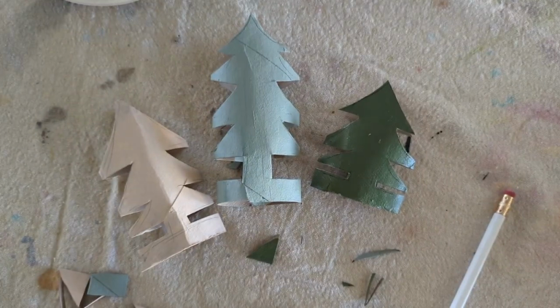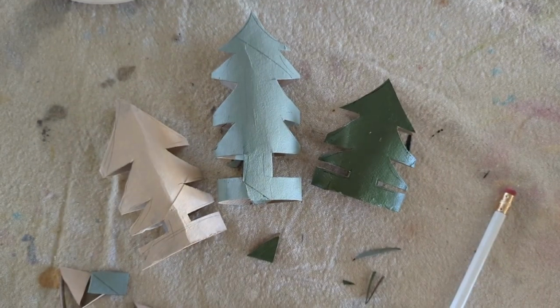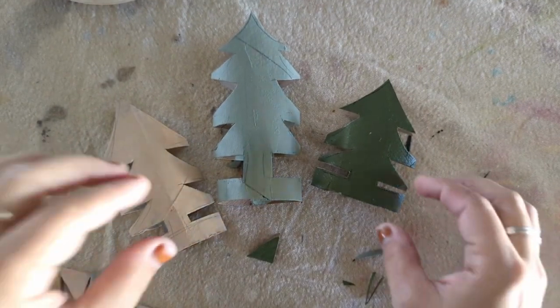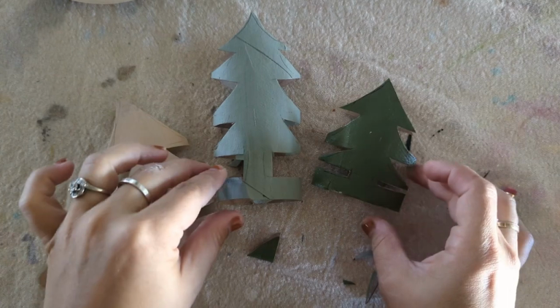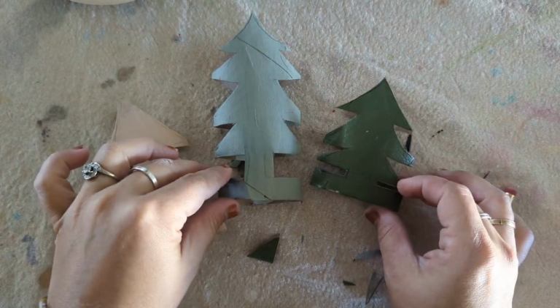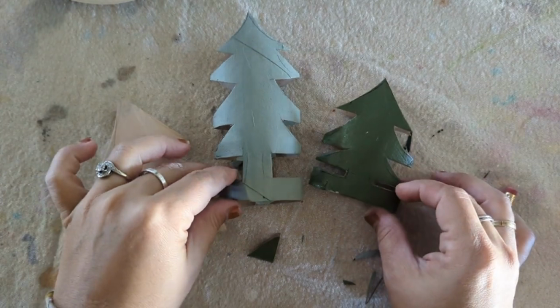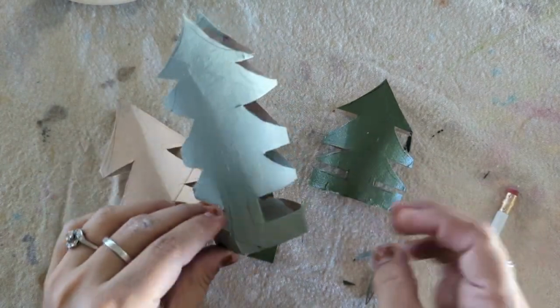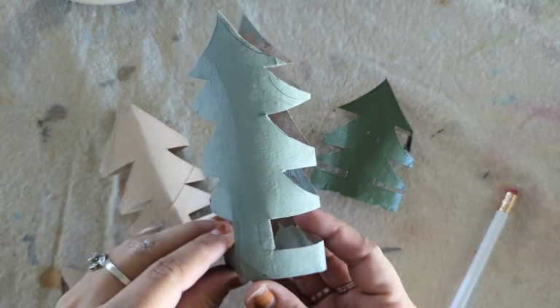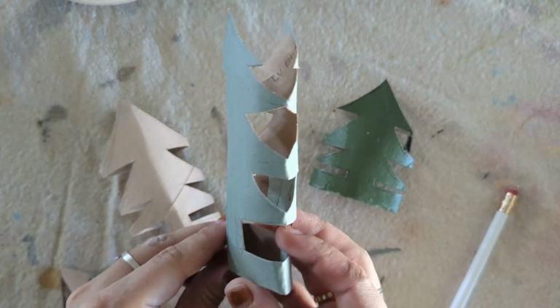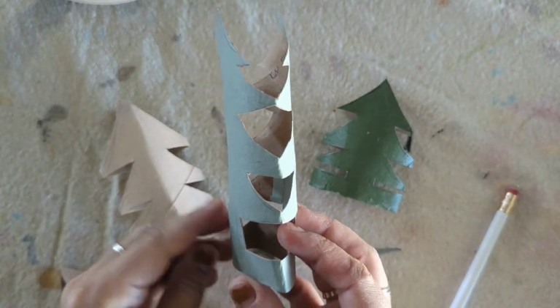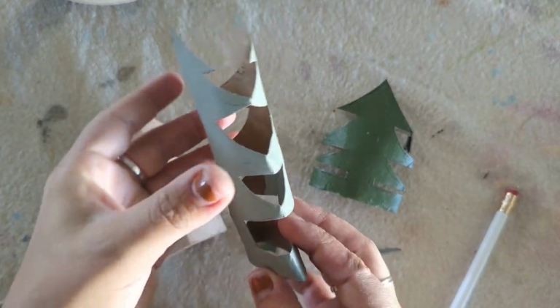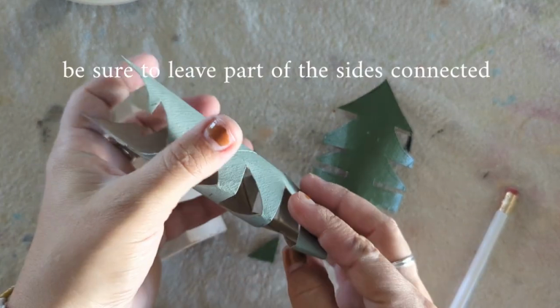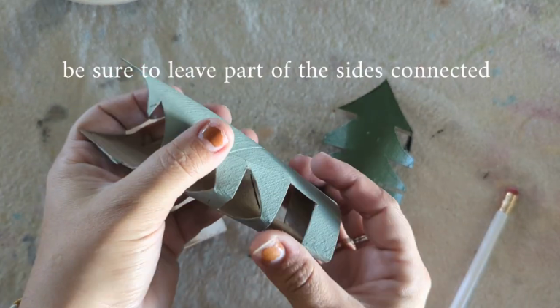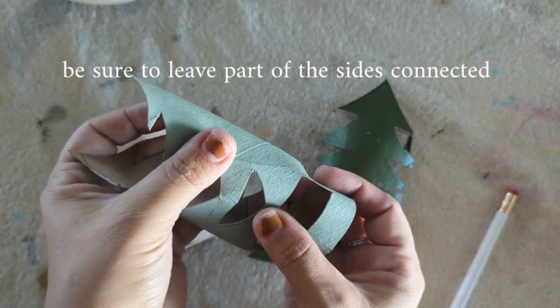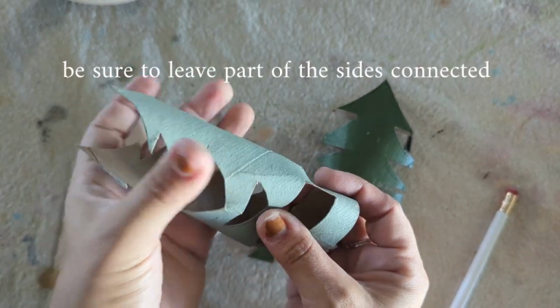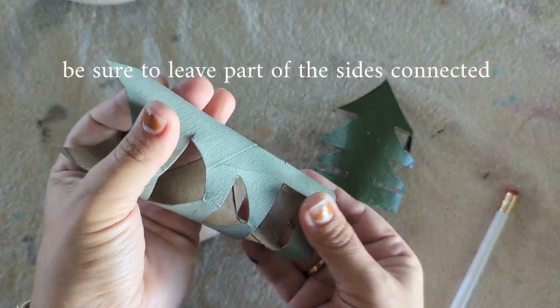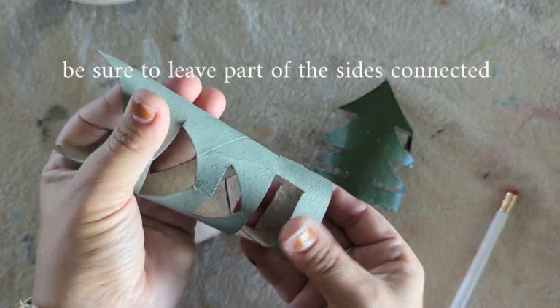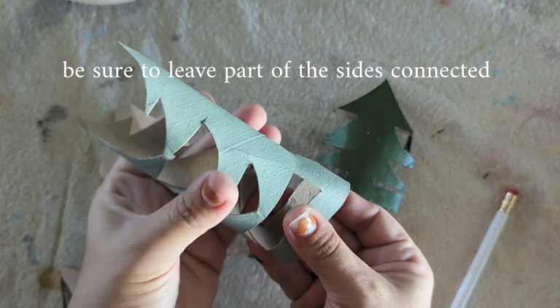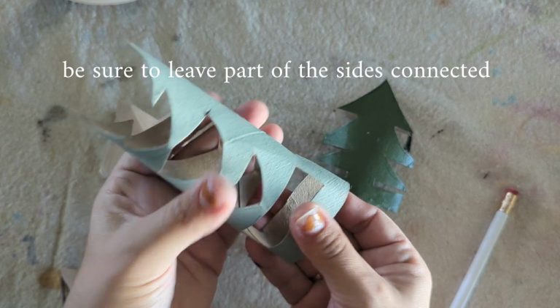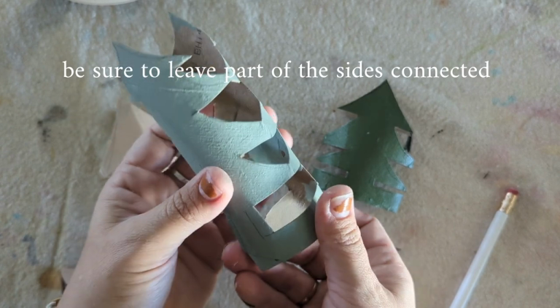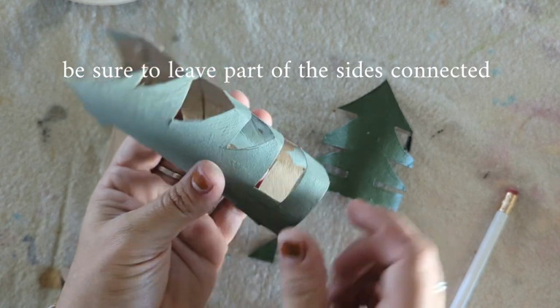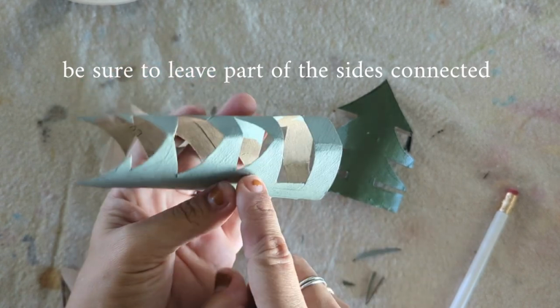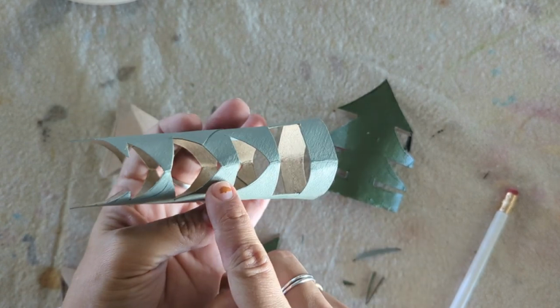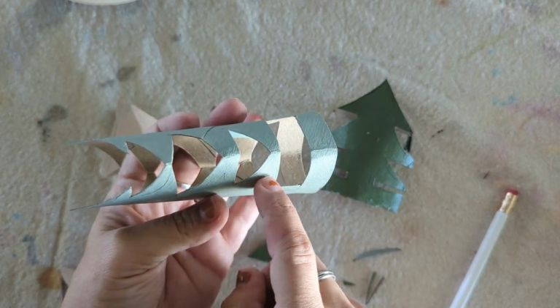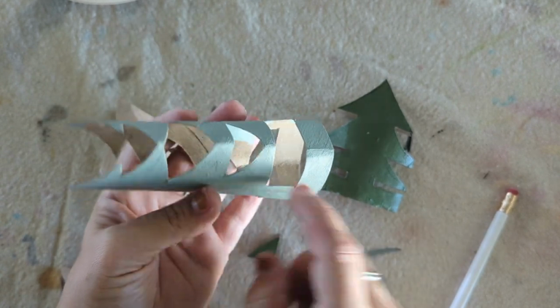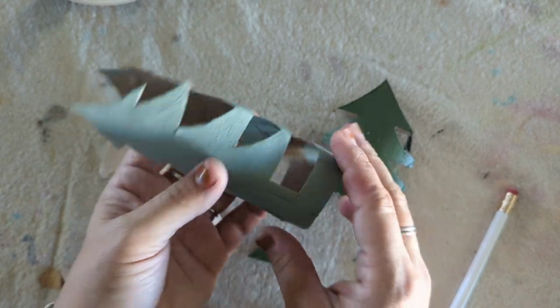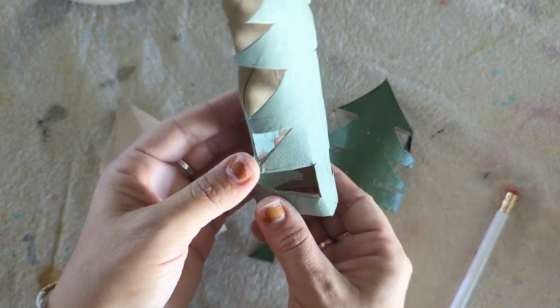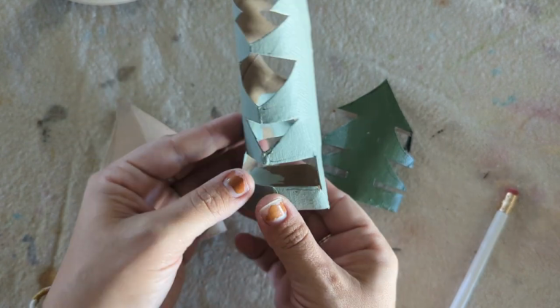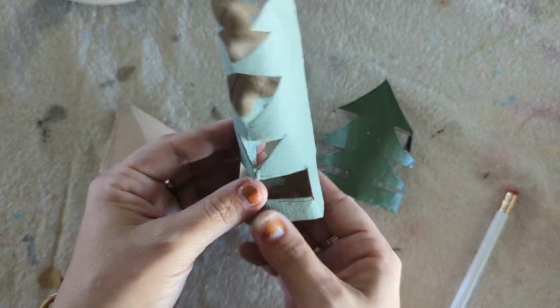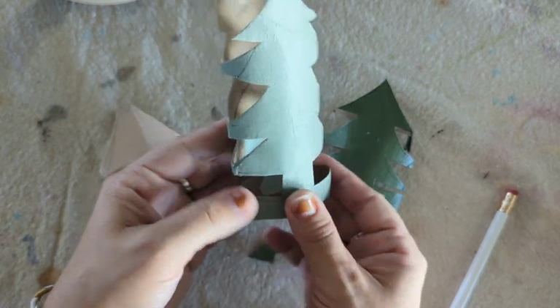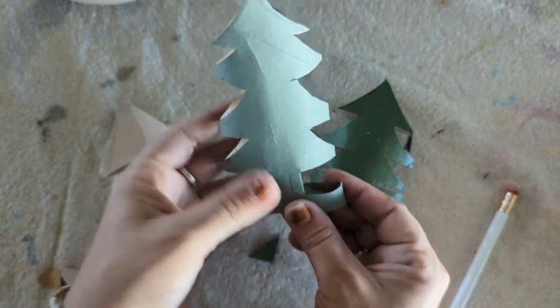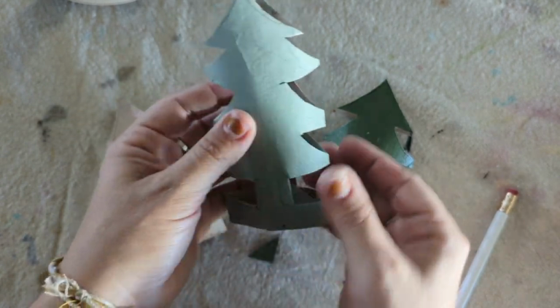Now you have cute little trees to play with and decorate. Make sure you leave a couple edges on the side connected so they are able to stay up and stand once they're cut out too.